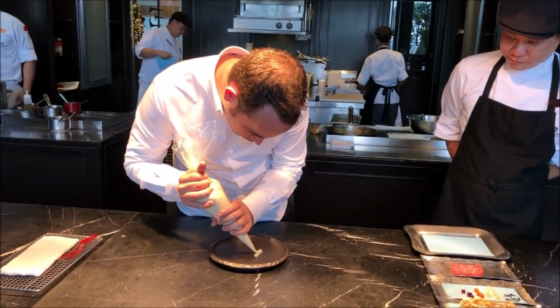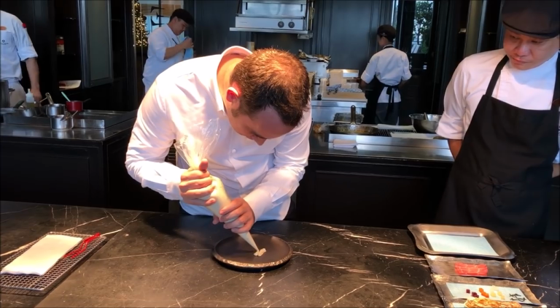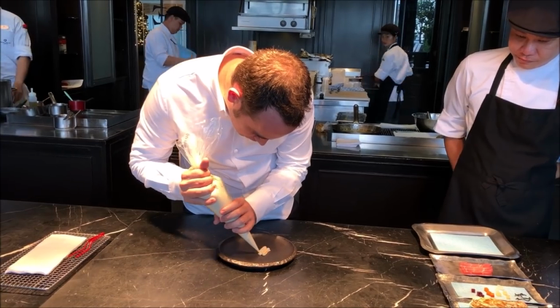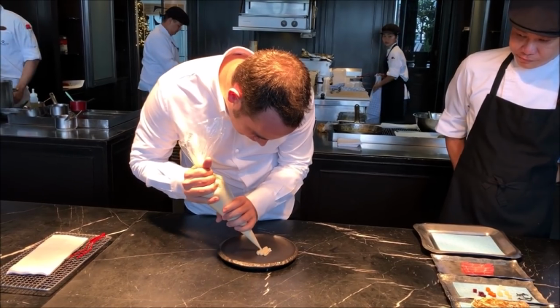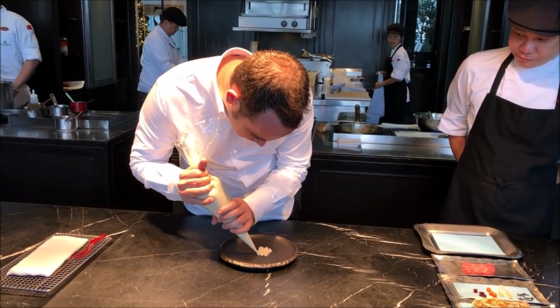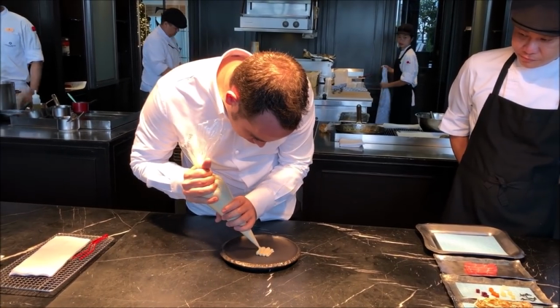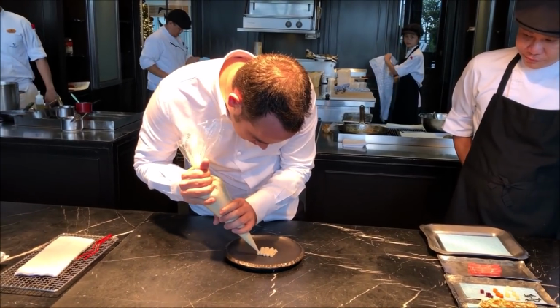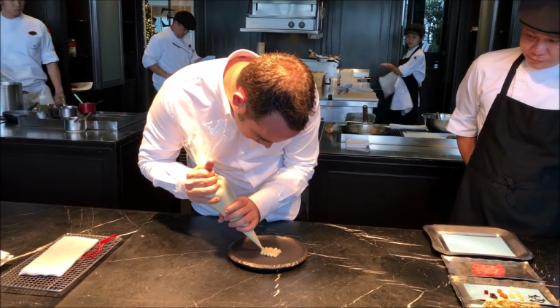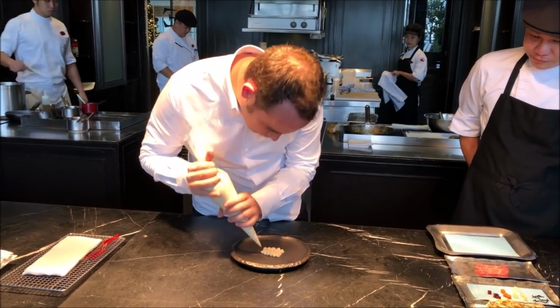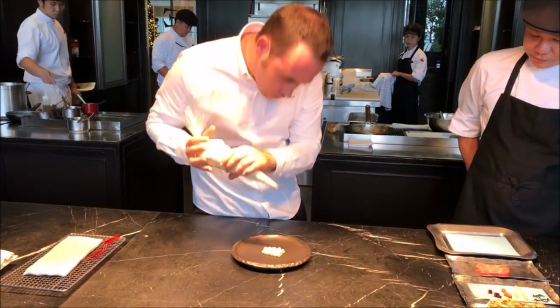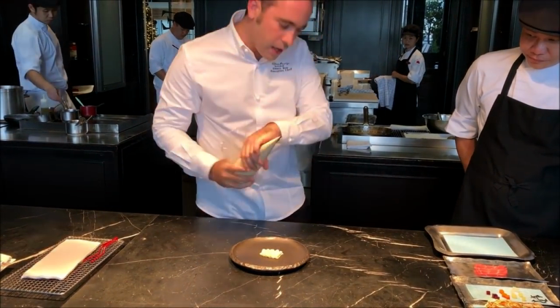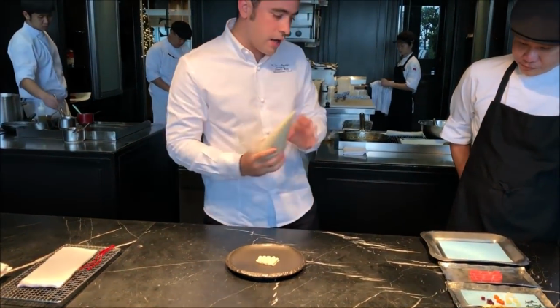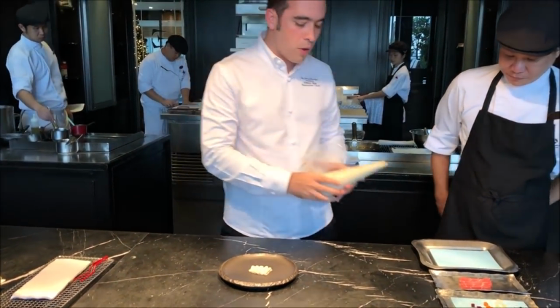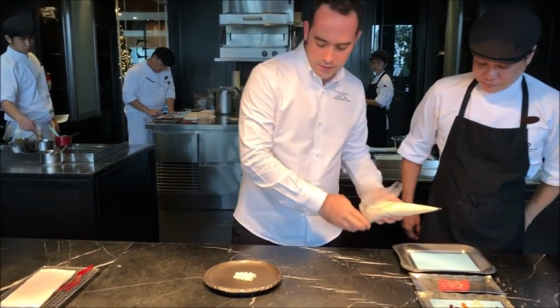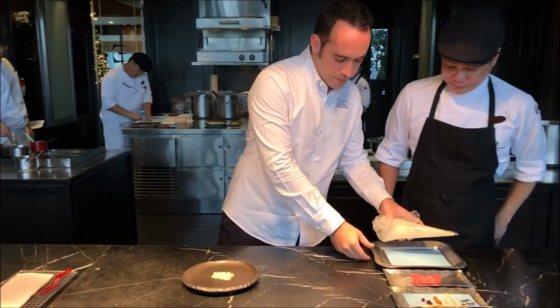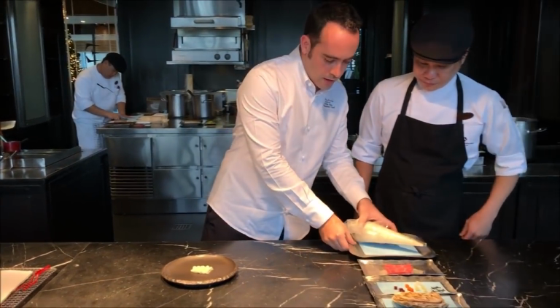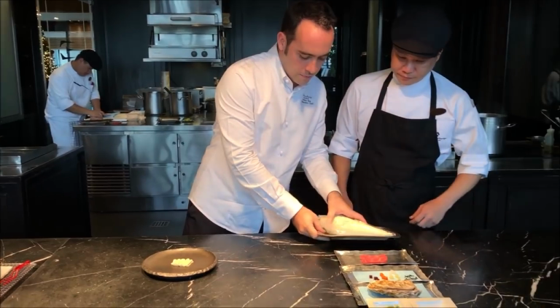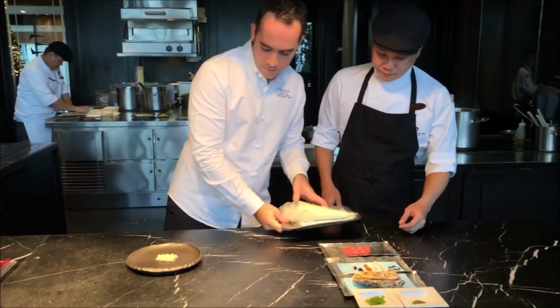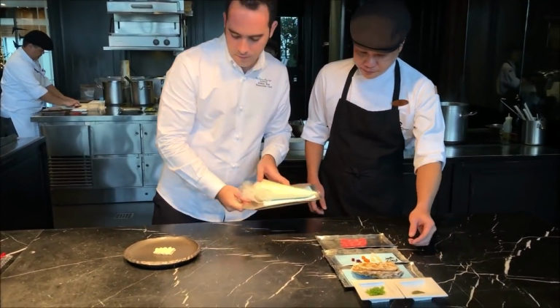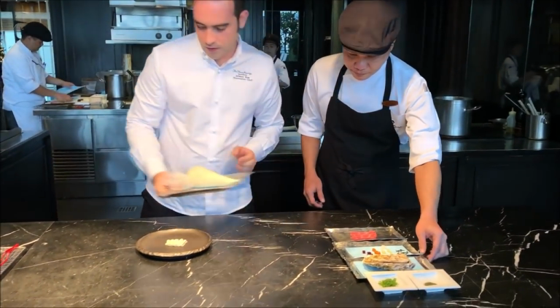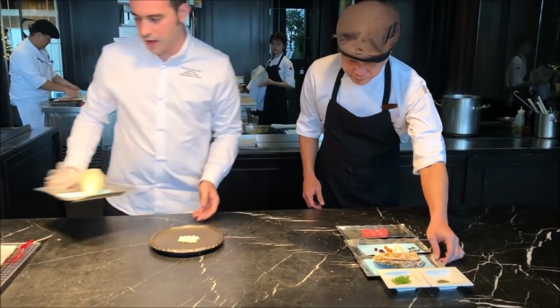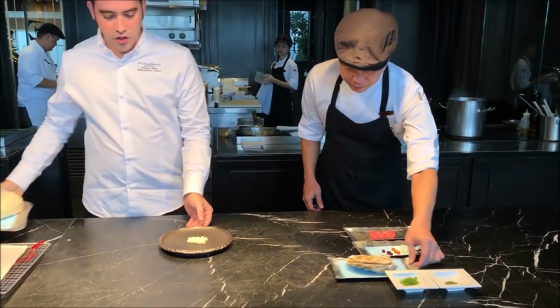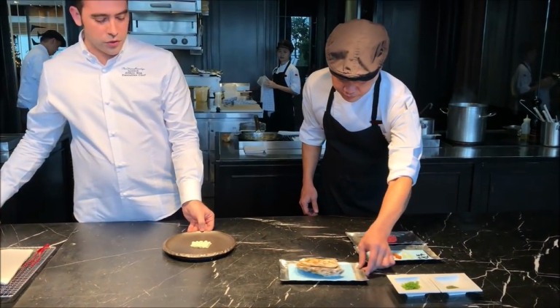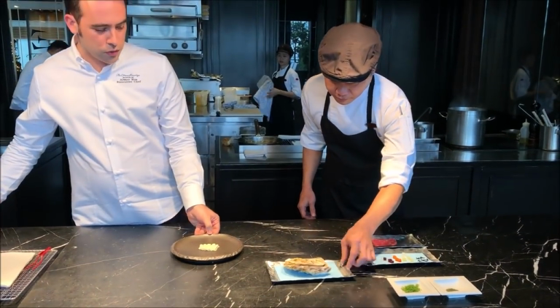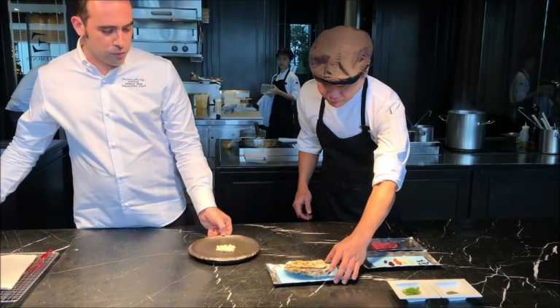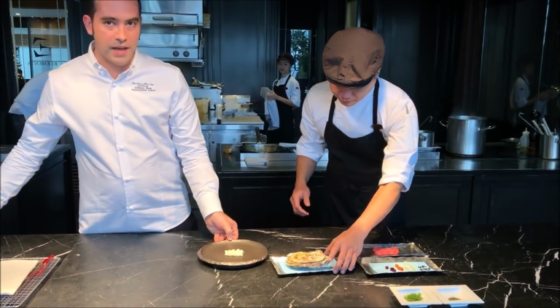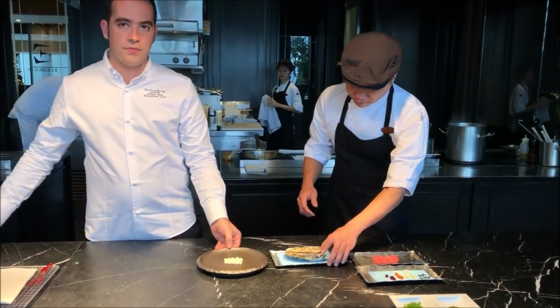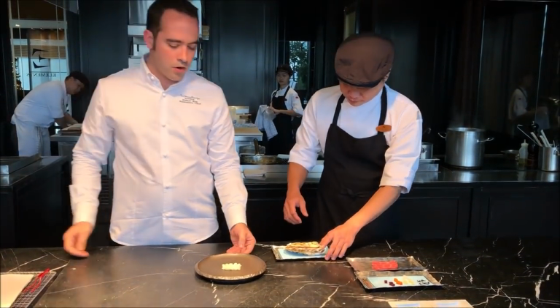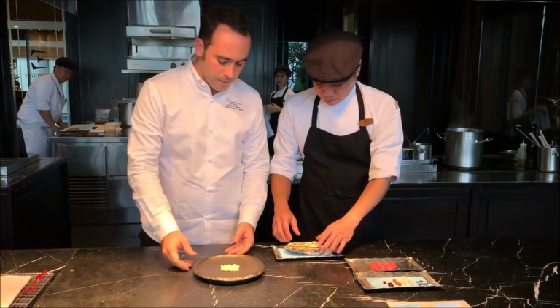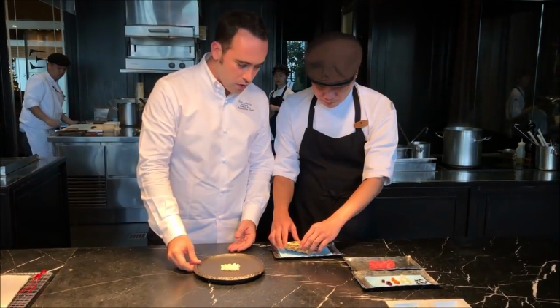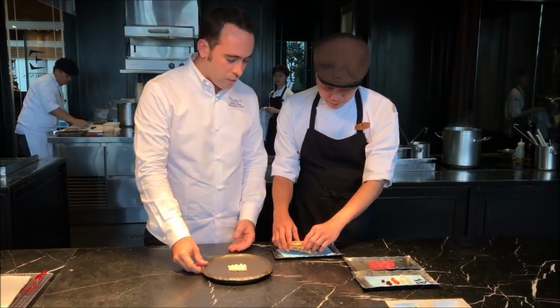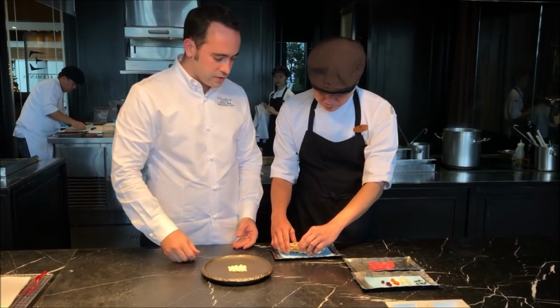We make the oyster cream with oysters, and we put some egg white. This is going to be the base of our dish.